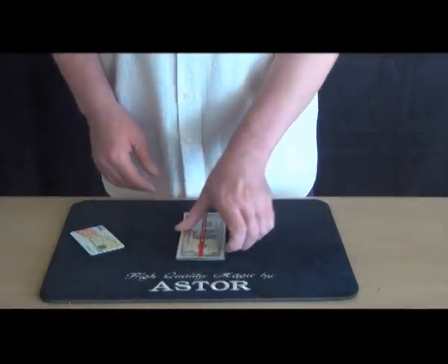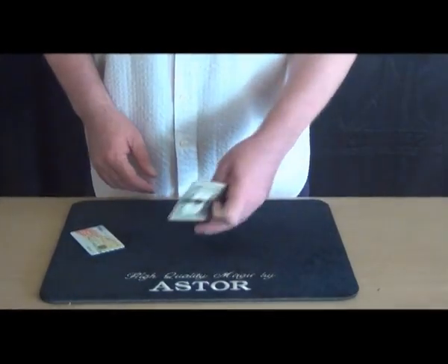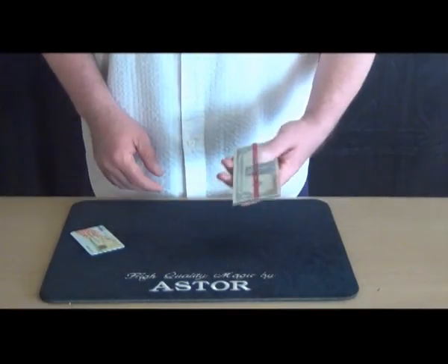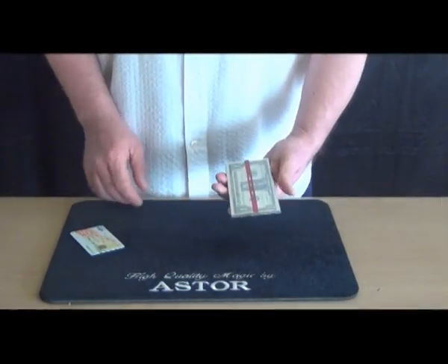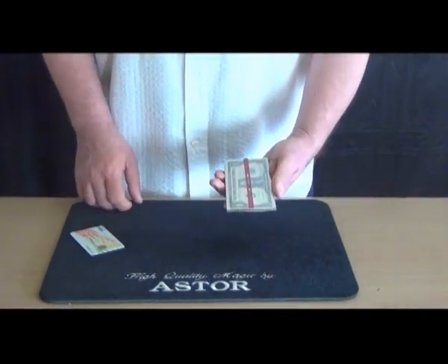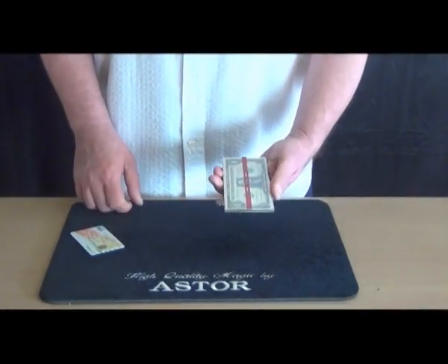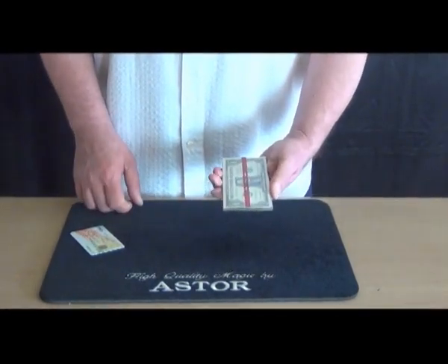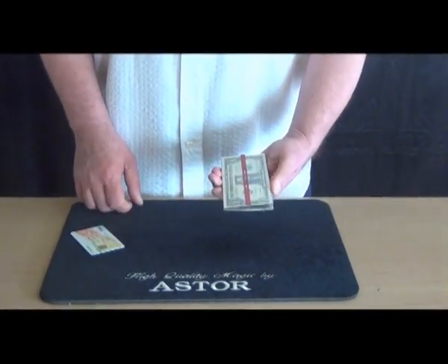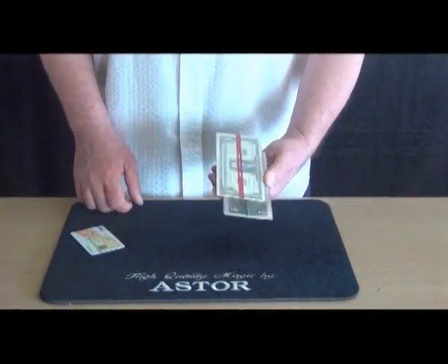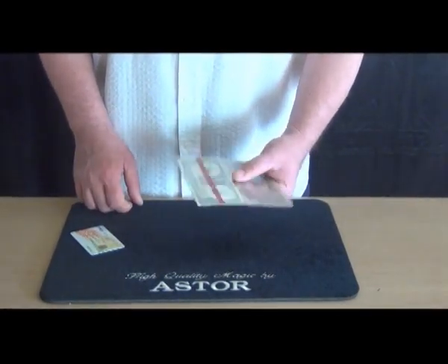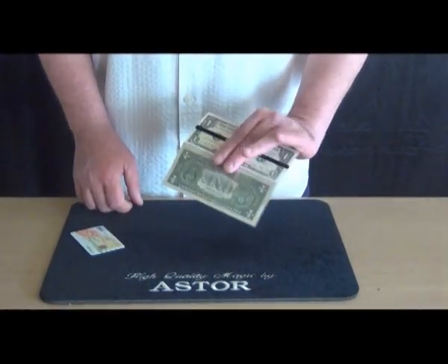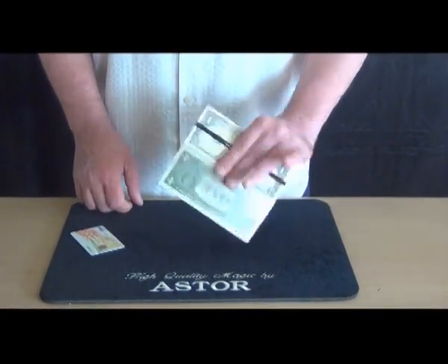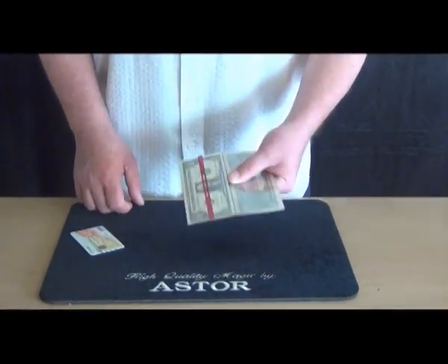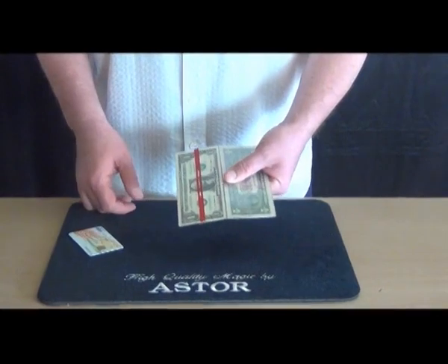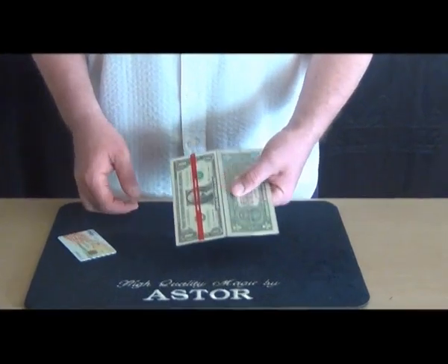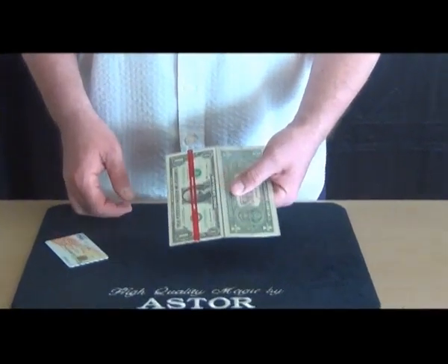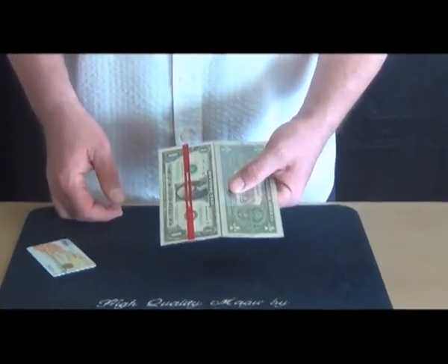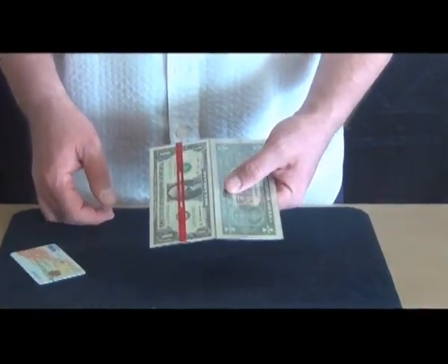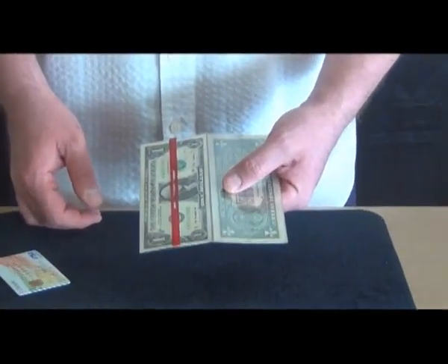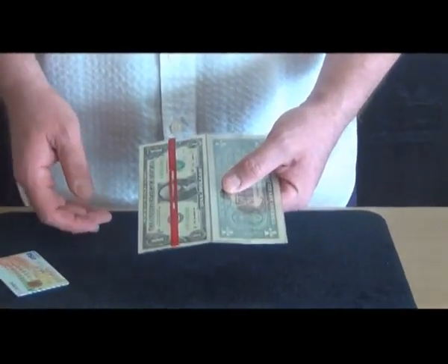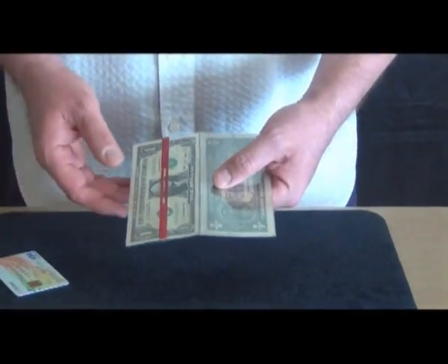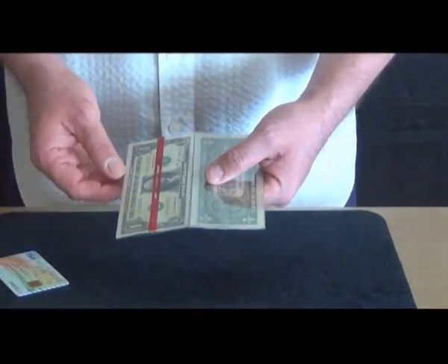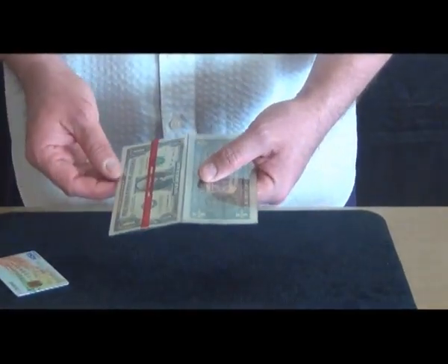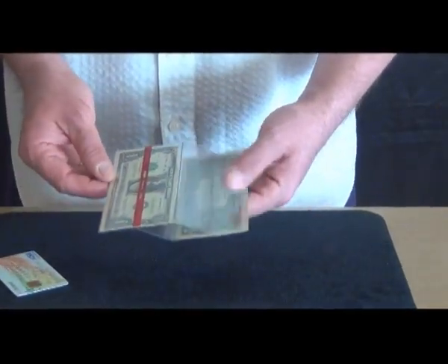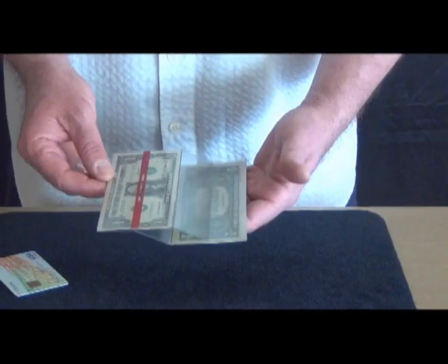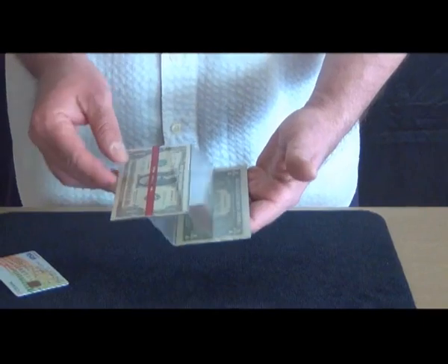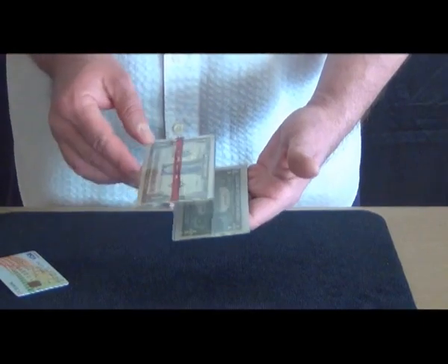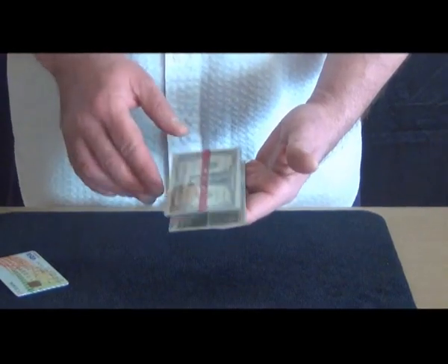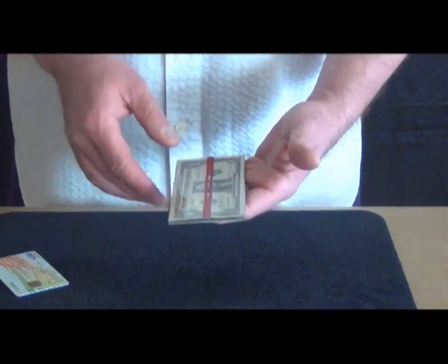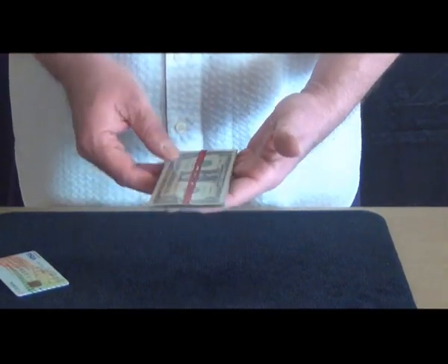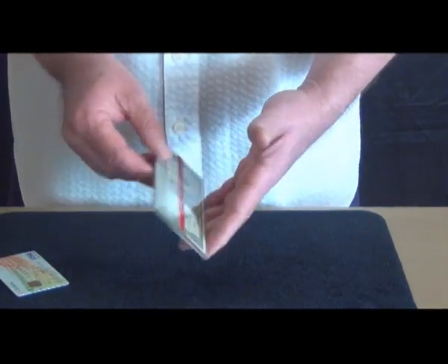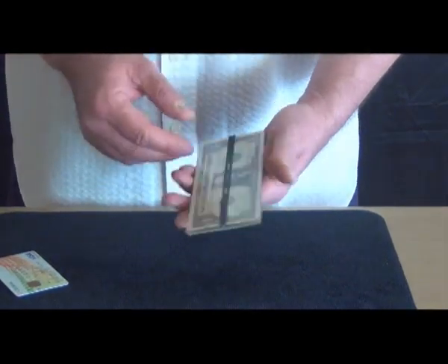Two banknotes are shown in a plastic holder. If I close the holder, one banknote comes on top of the other.